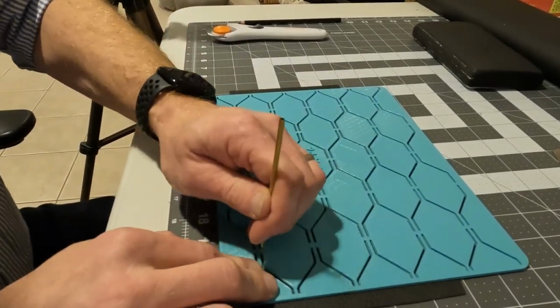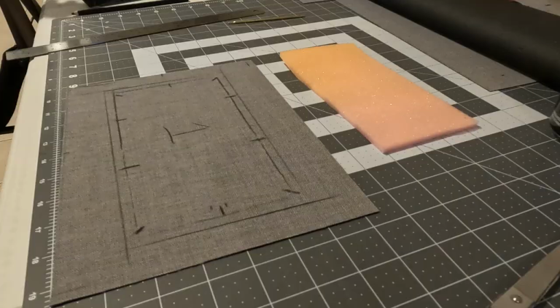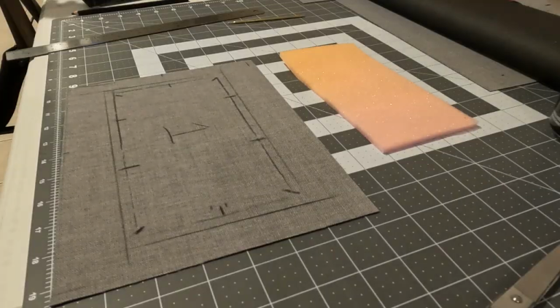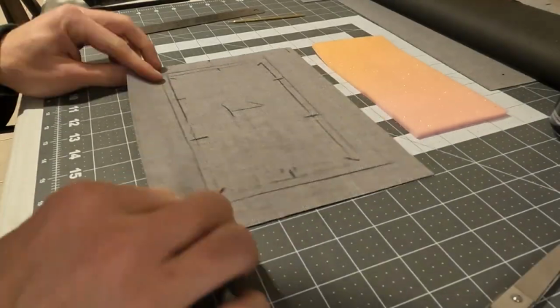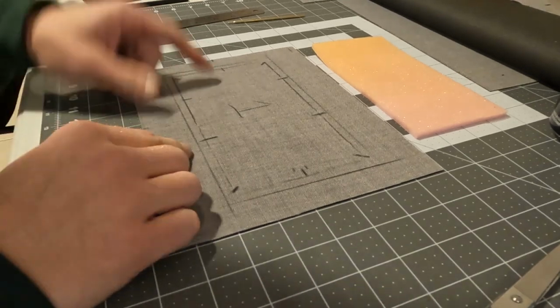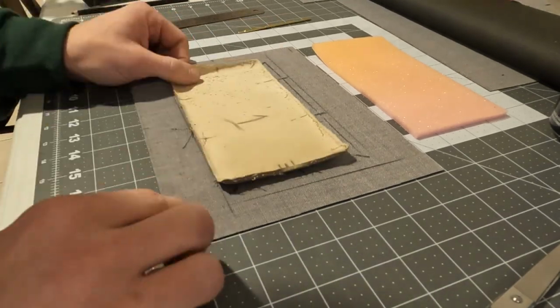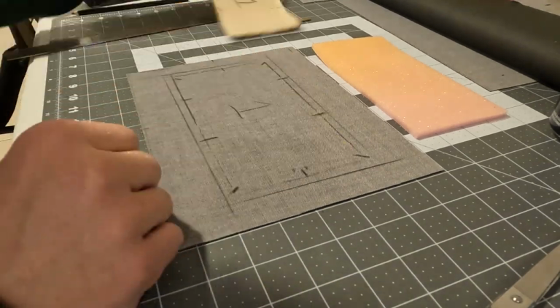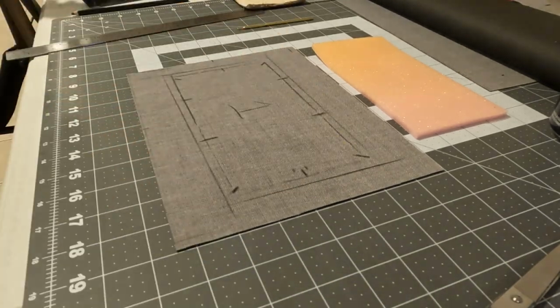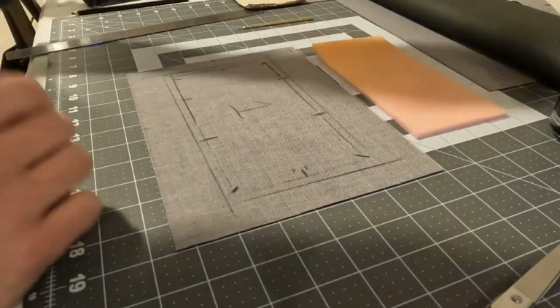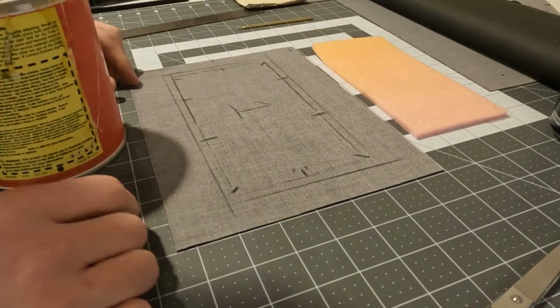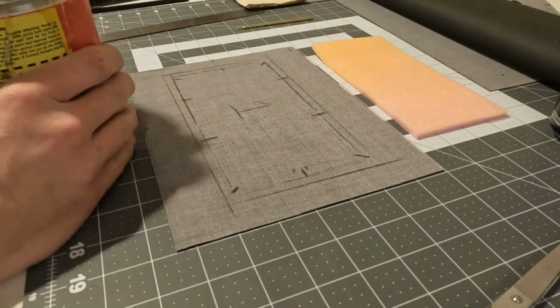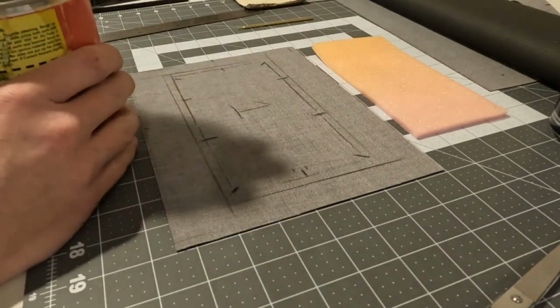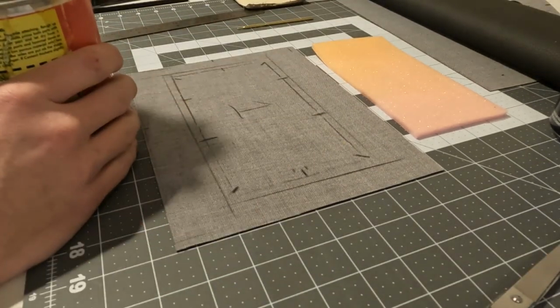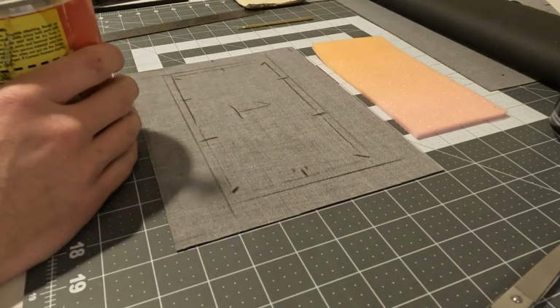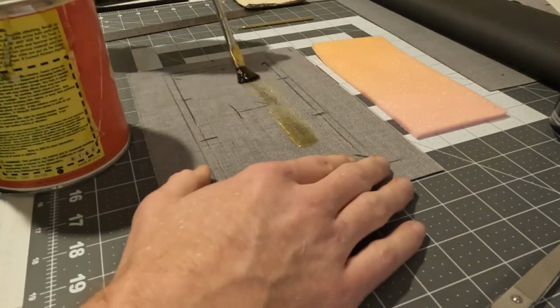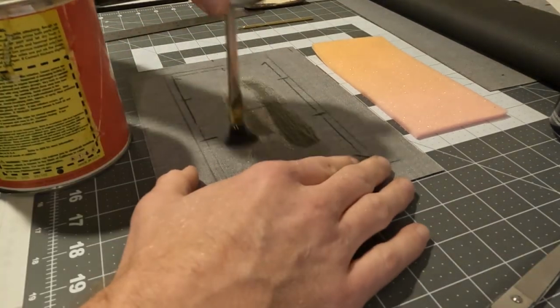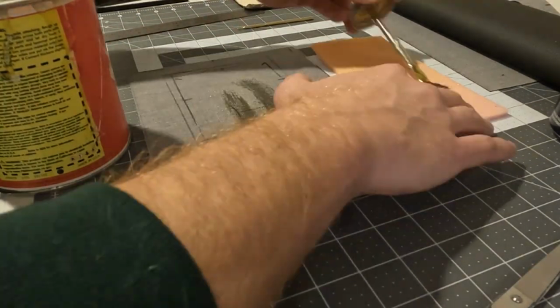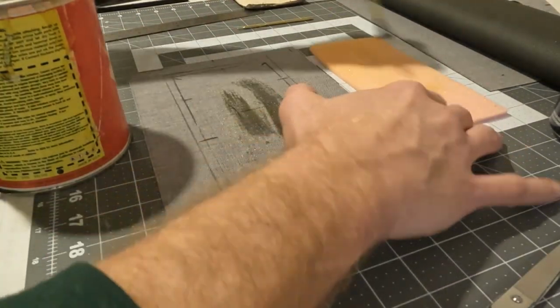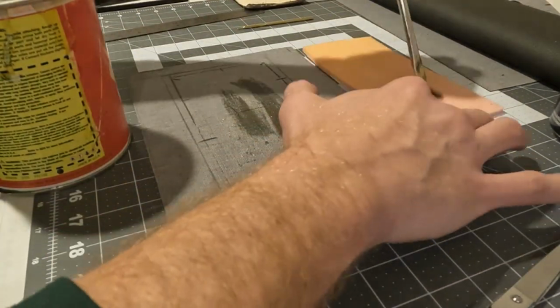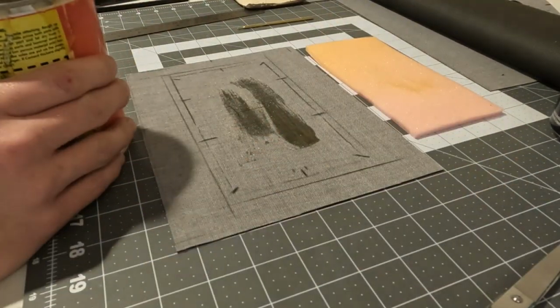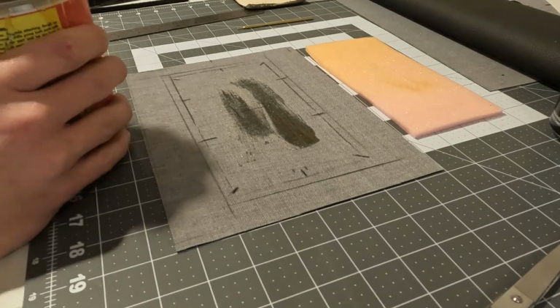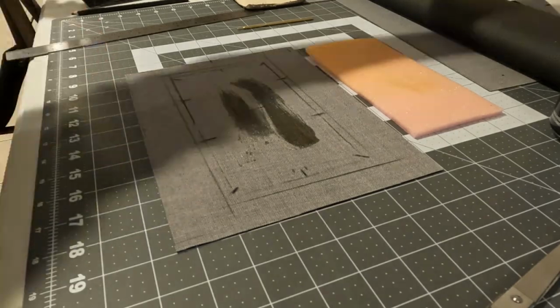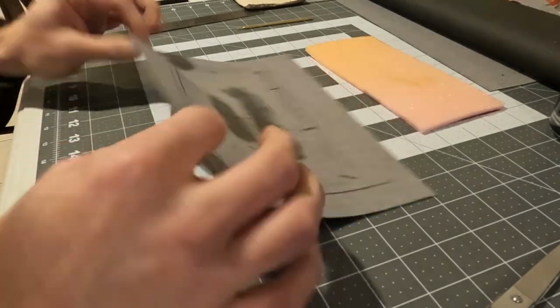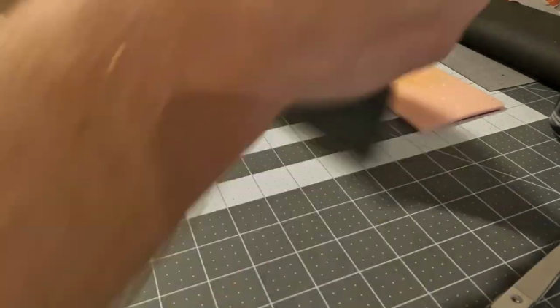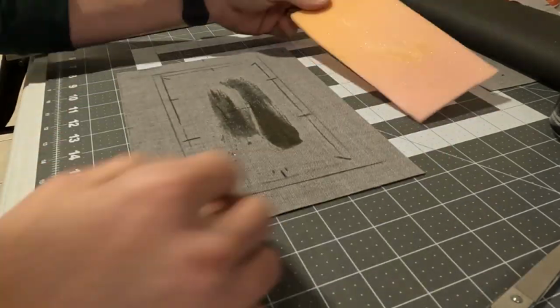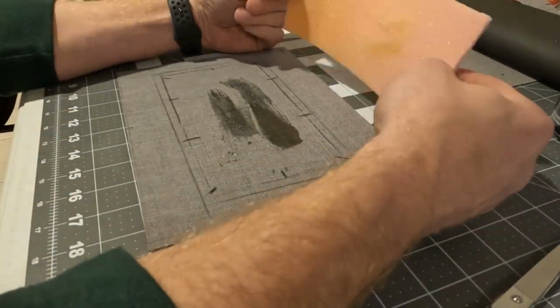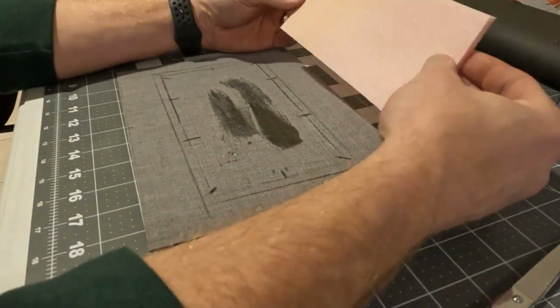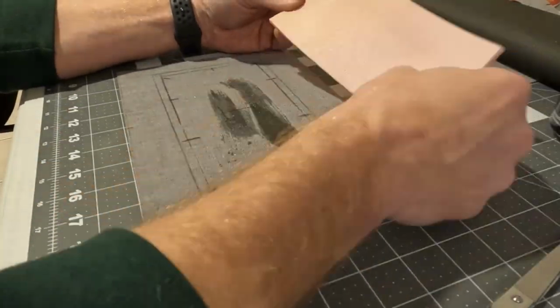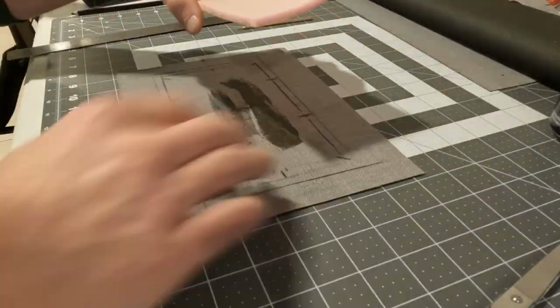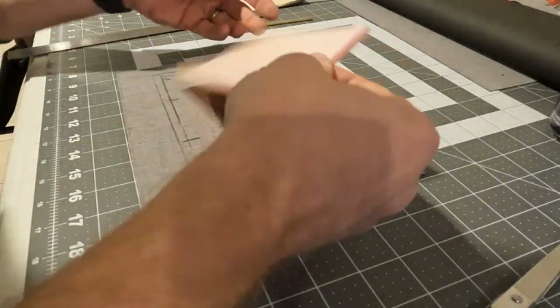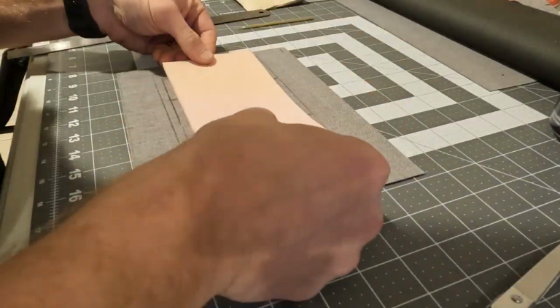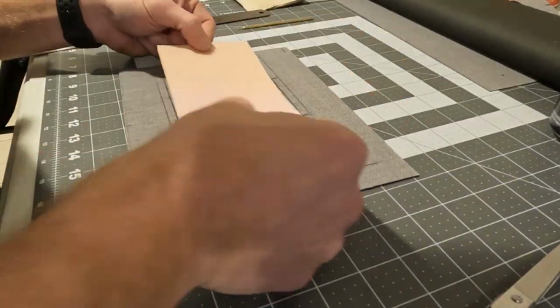The backer is what's going to give the pattern depth. You just need to dab a little contact adhesive to hold the two pieces together until the stitches take over that load, and then we can move on to the sewing machine.